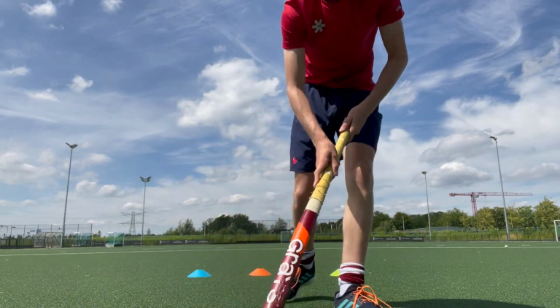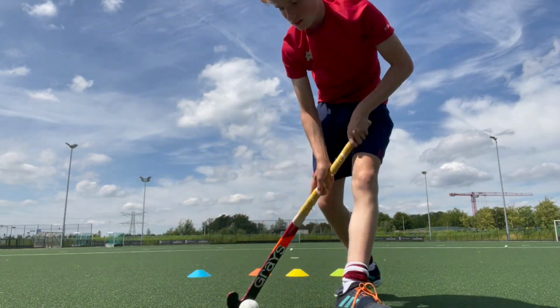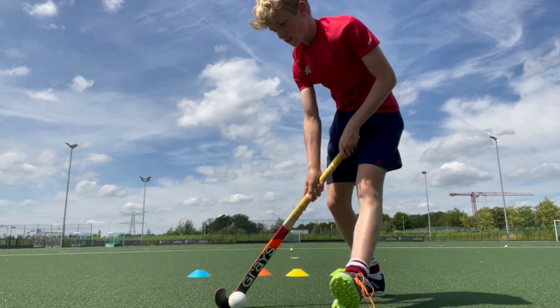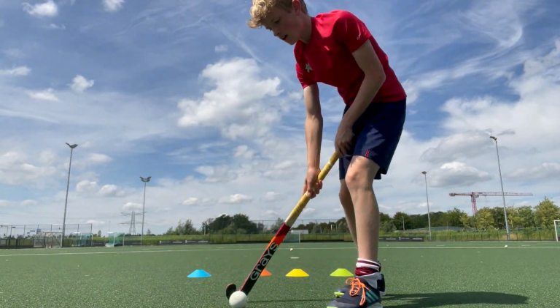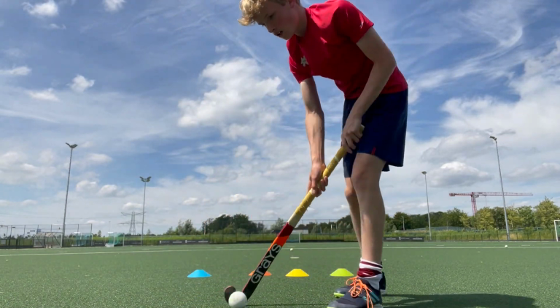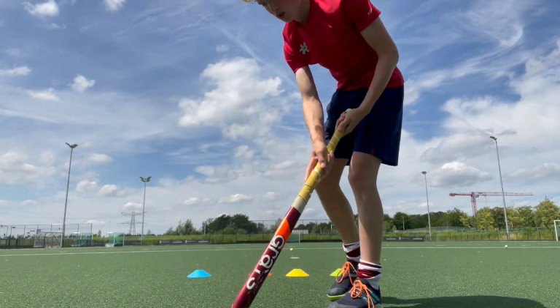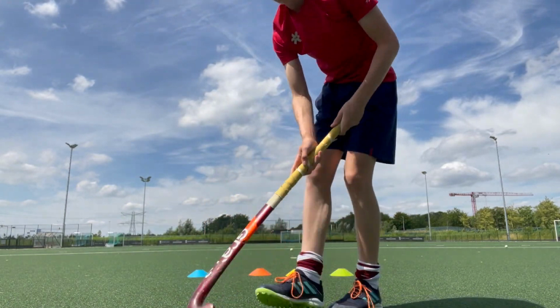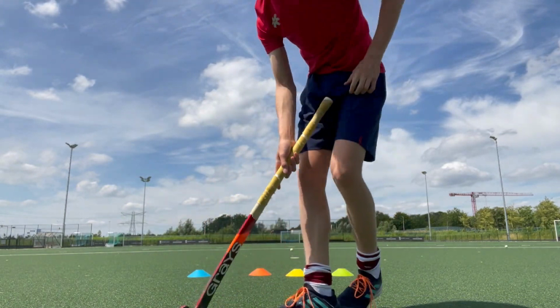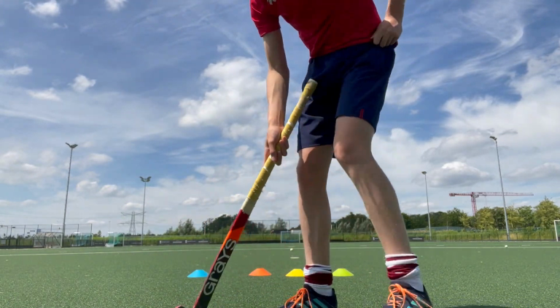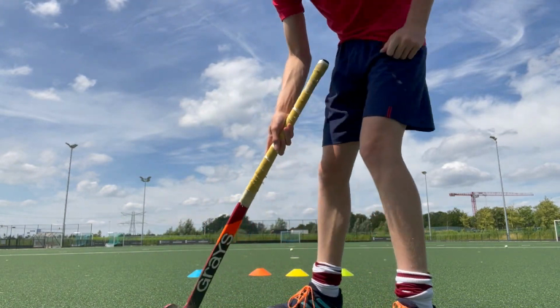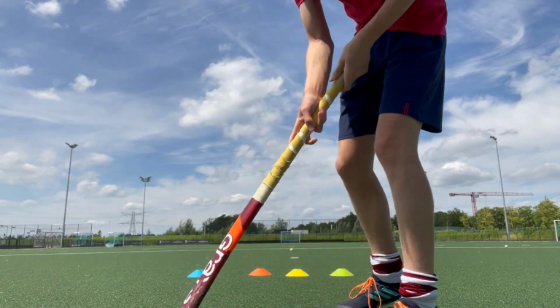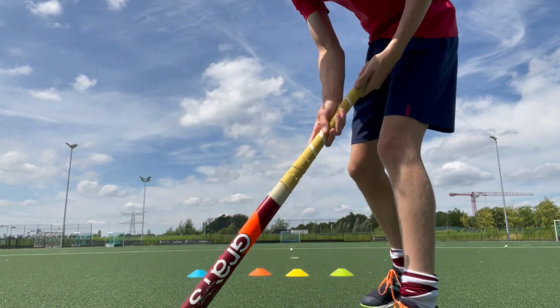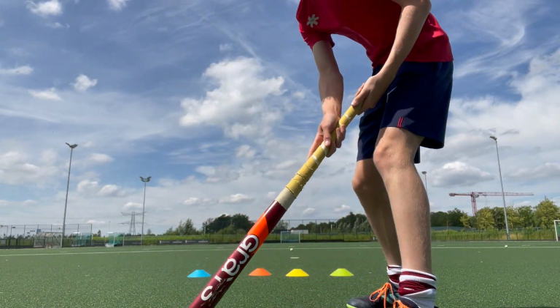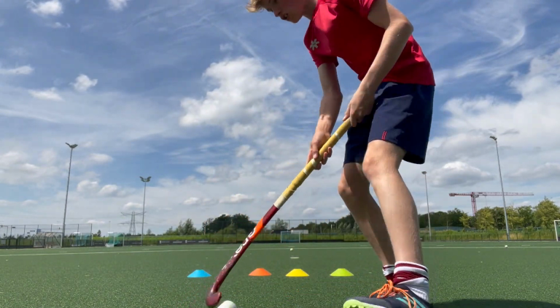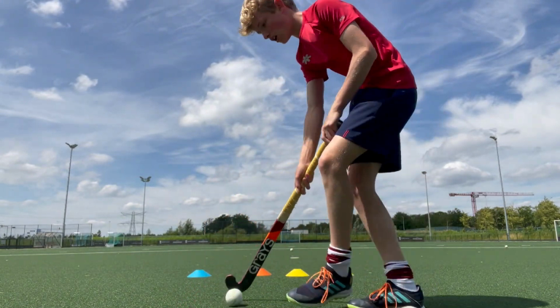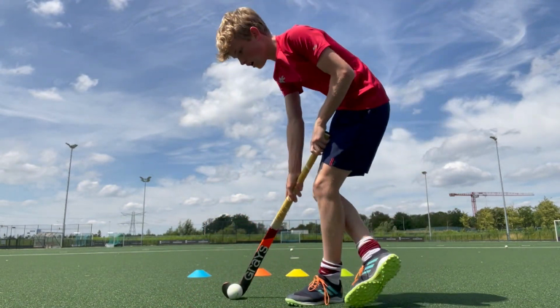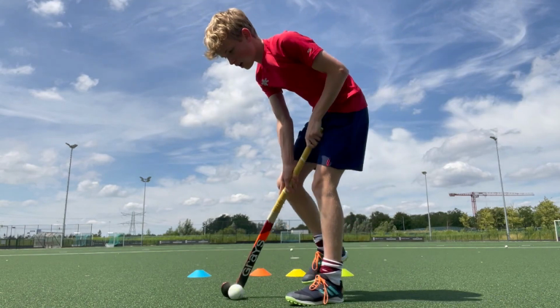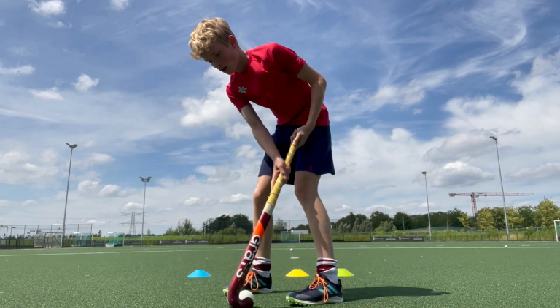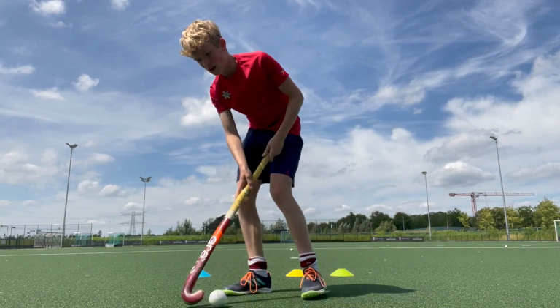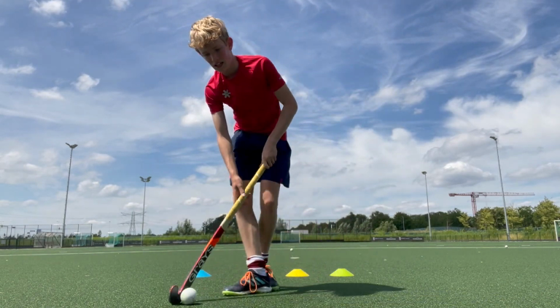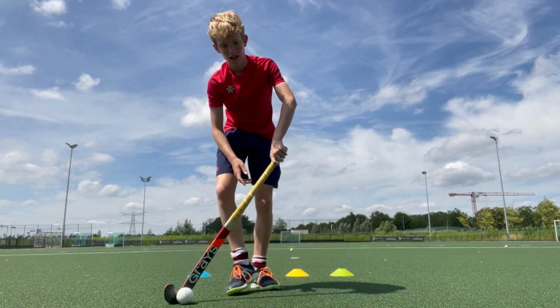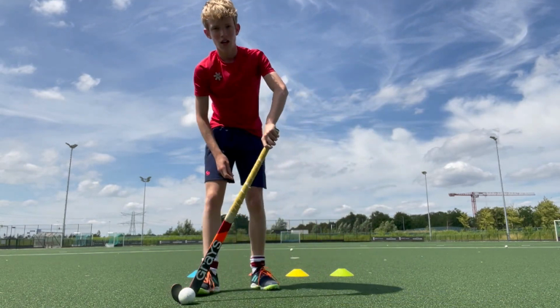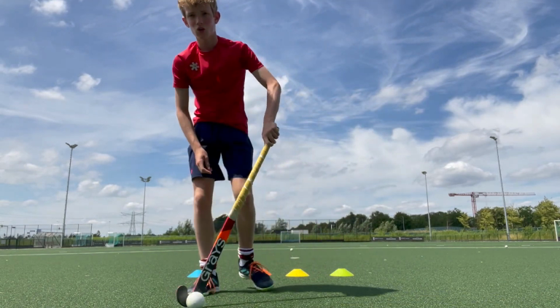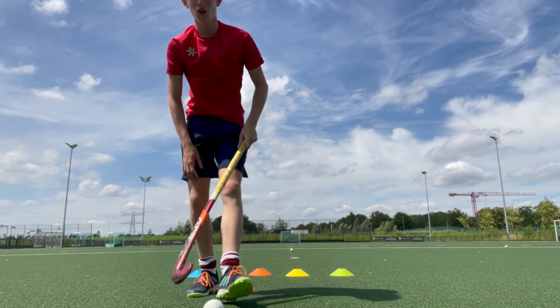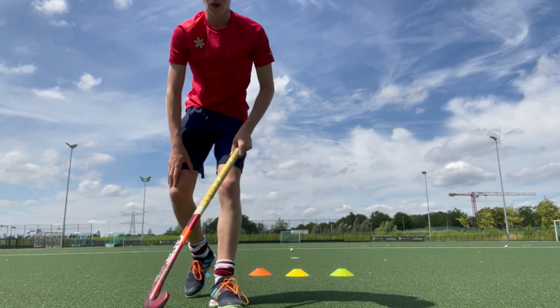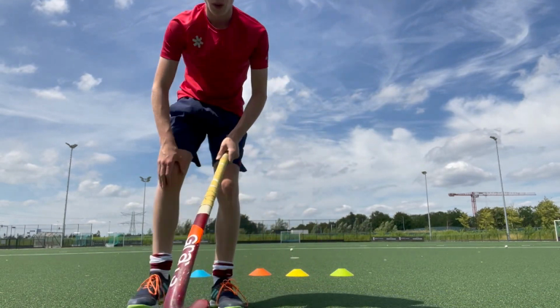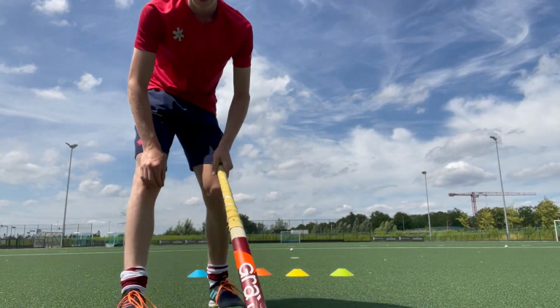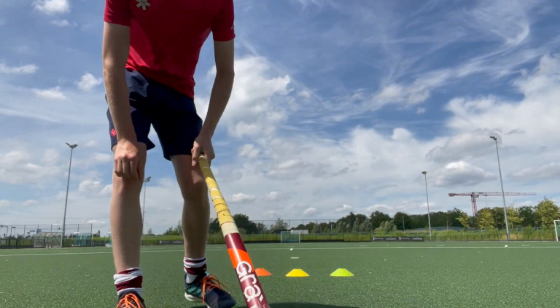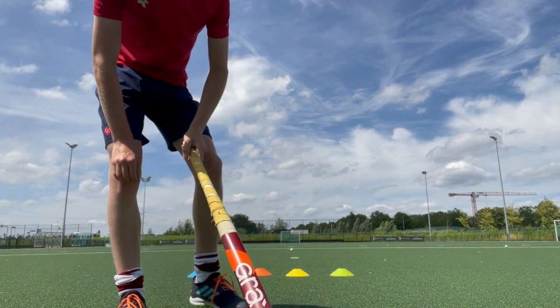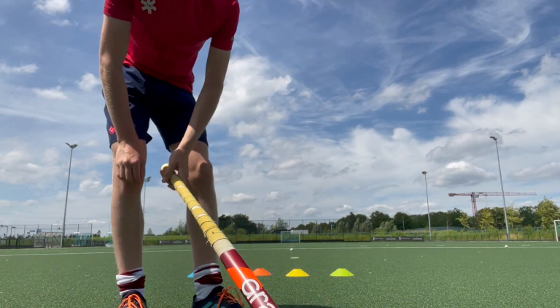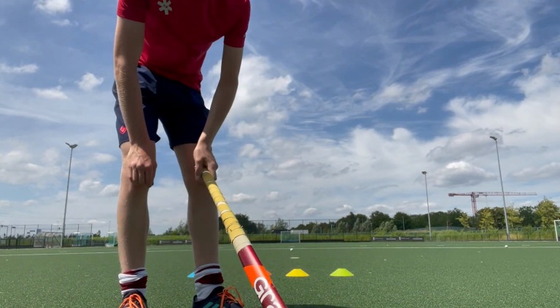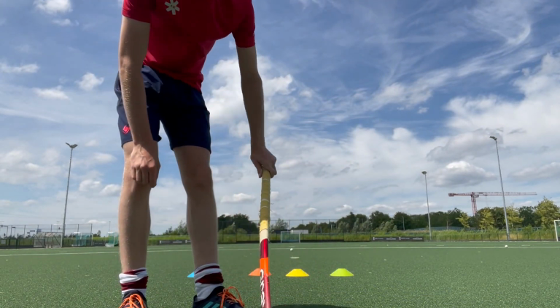And you've lifted it over the defender's stick. Now you can continue to run.